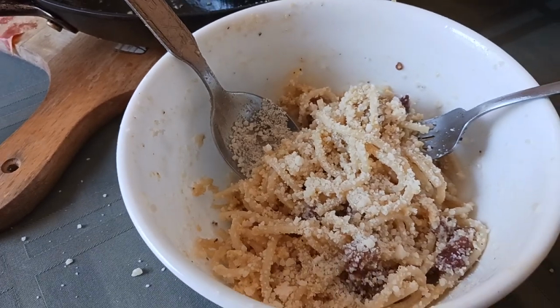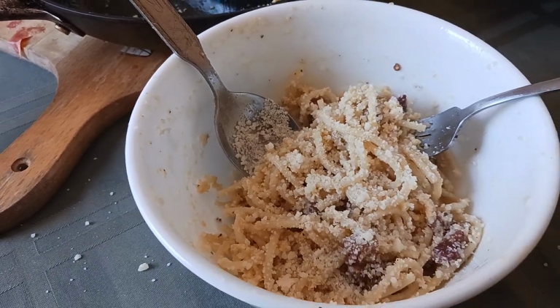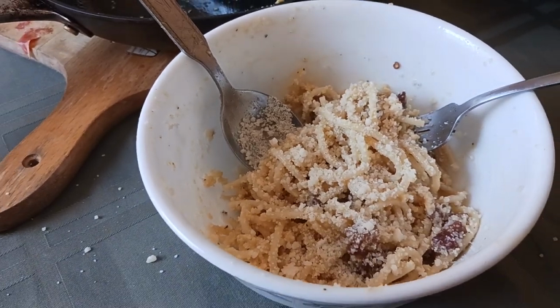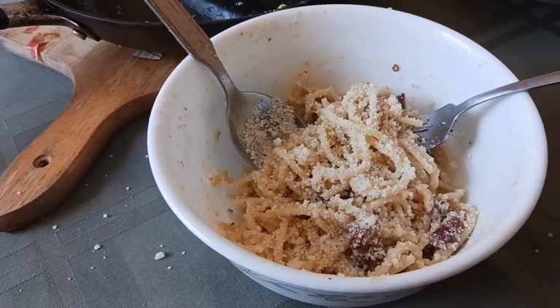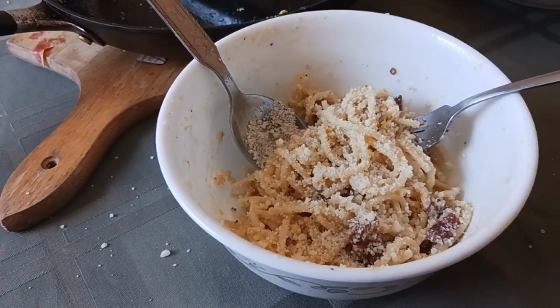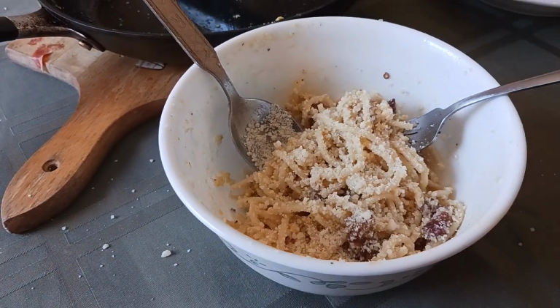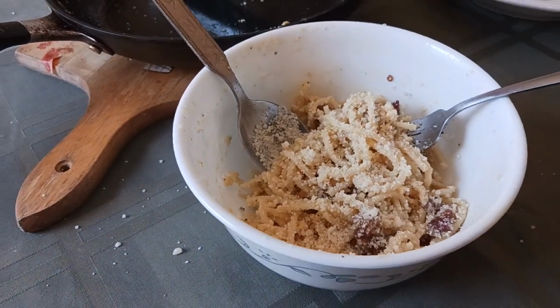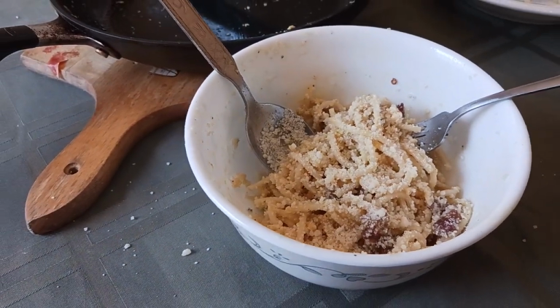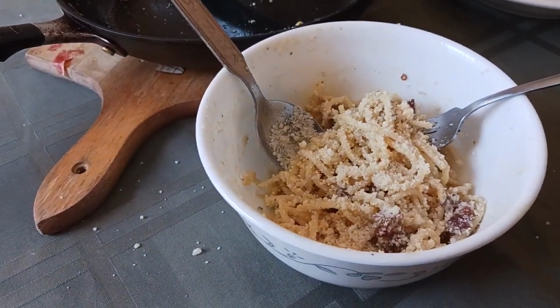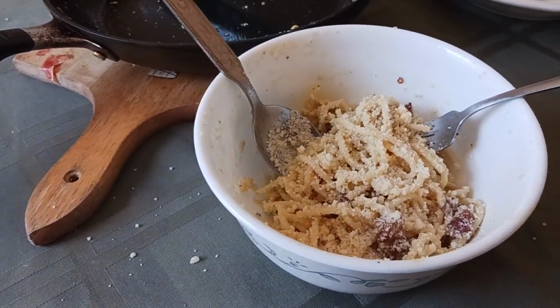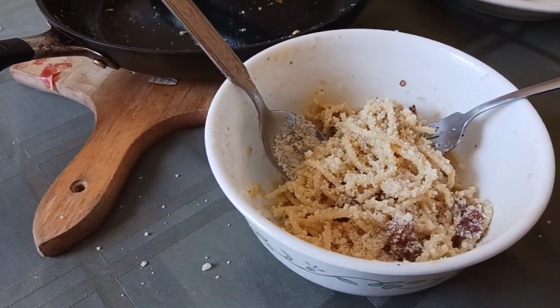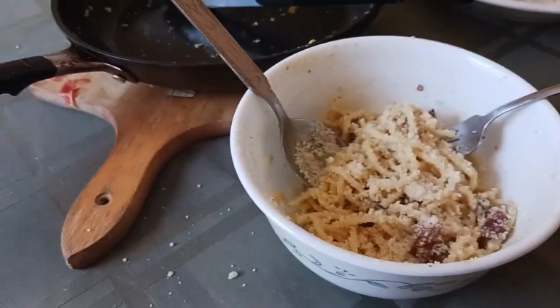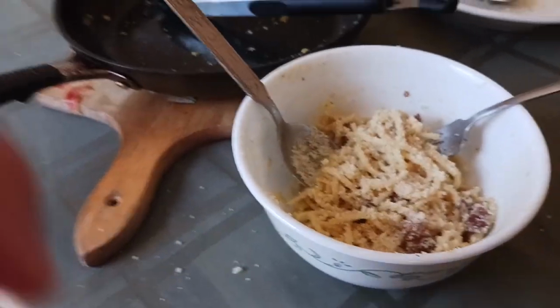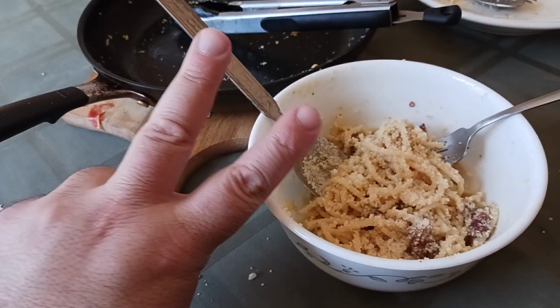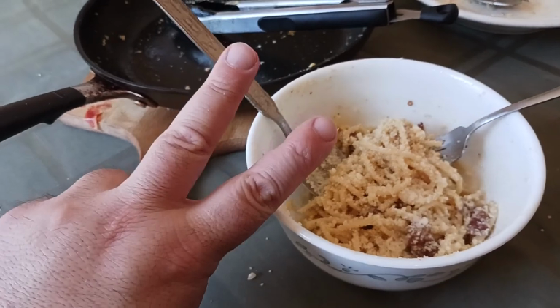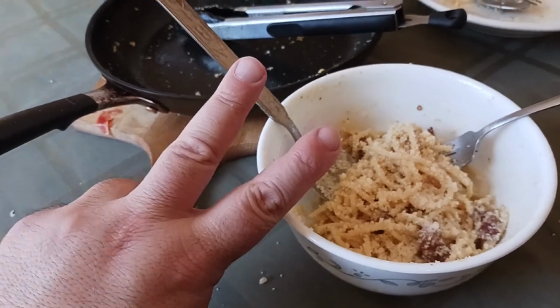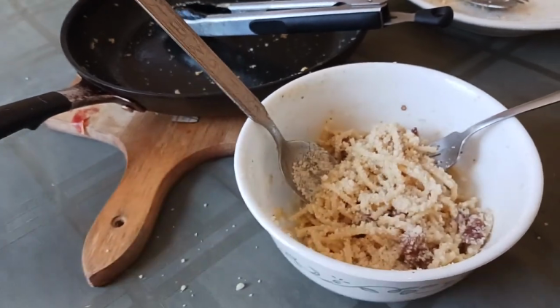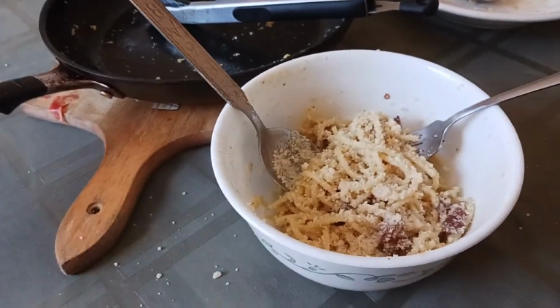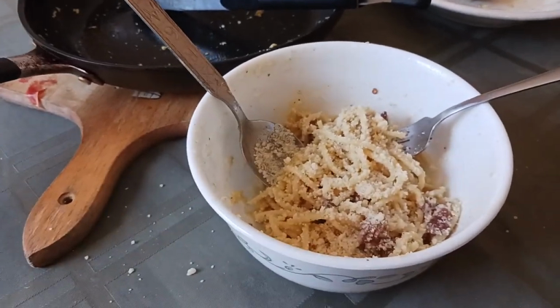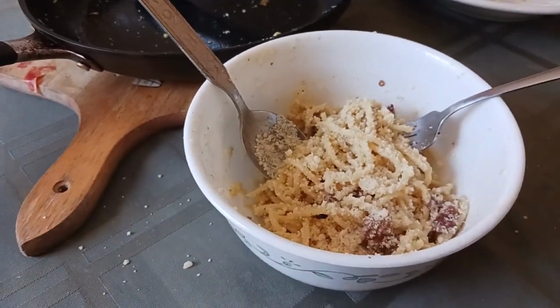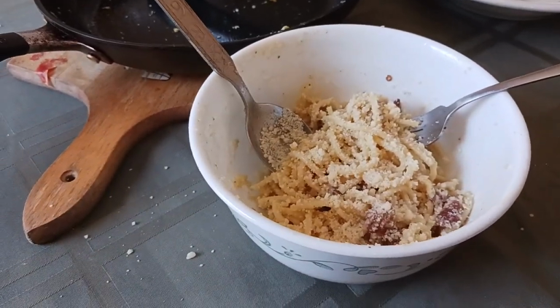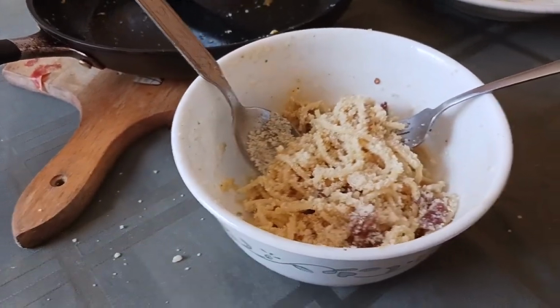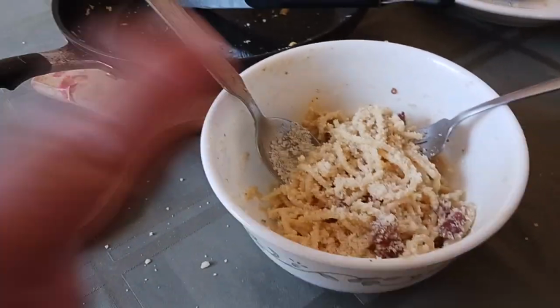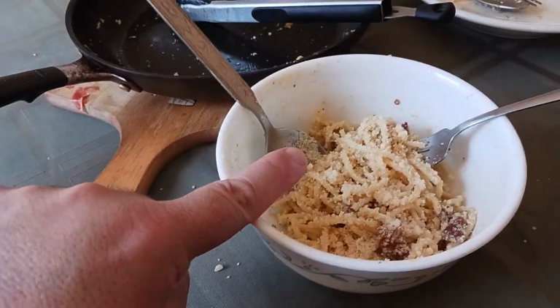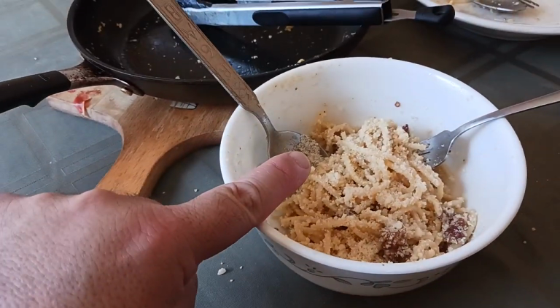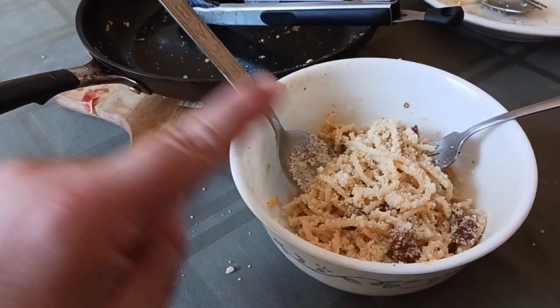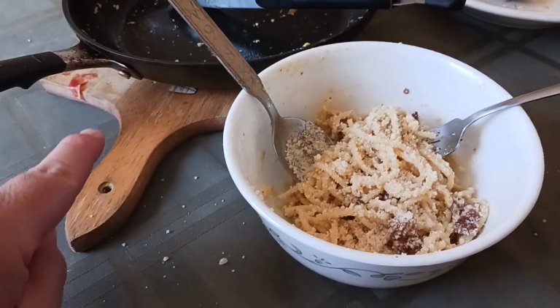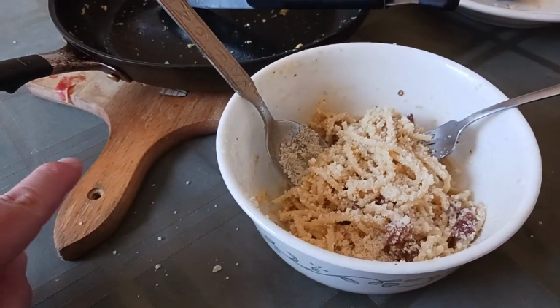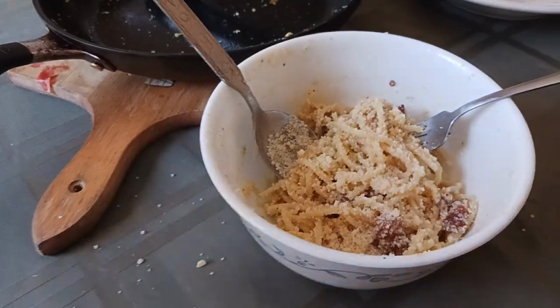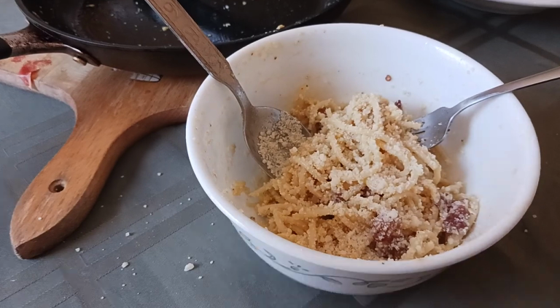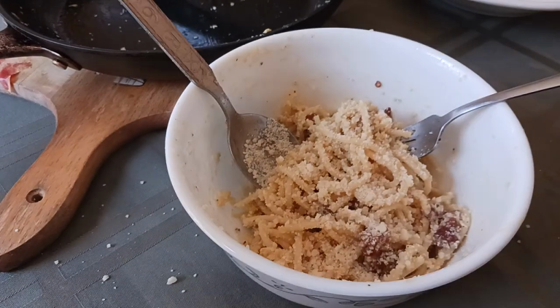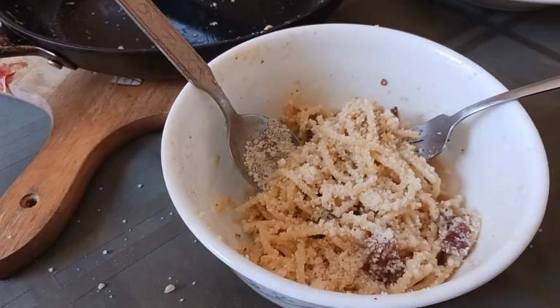Beautiful pasta carbonara topped with a lot of cheese. Two questions came up in the comment section: when do you add the cheese, and when do you salt? So let's answer those.